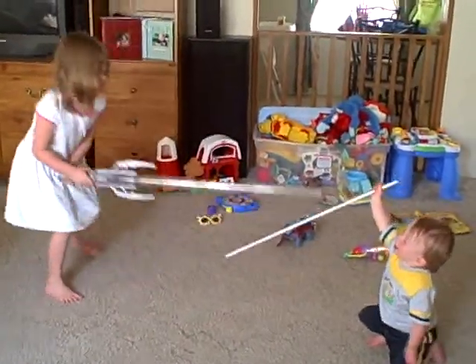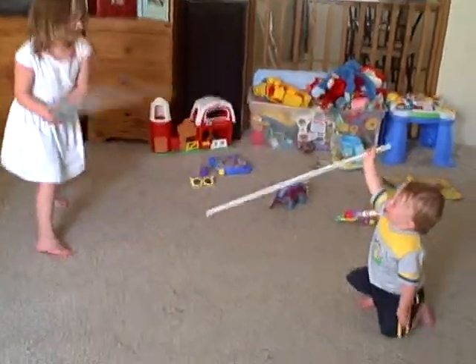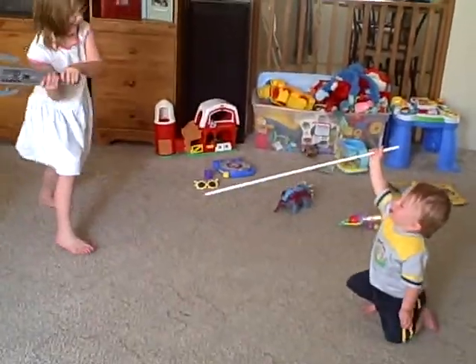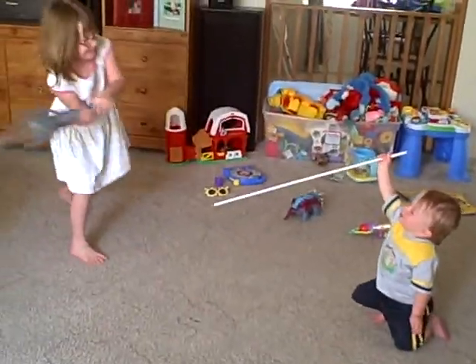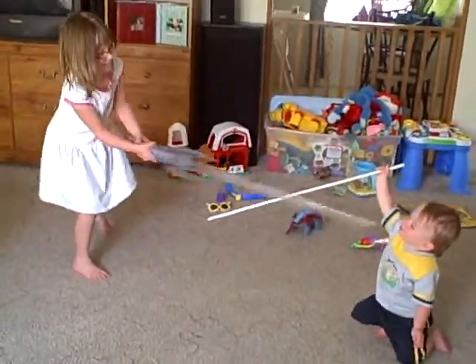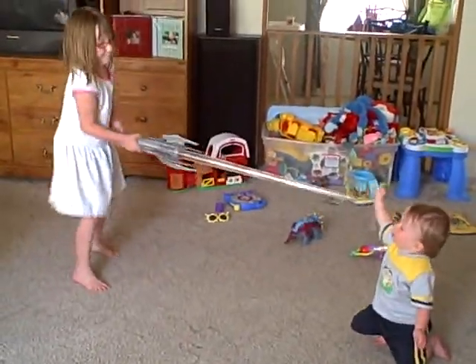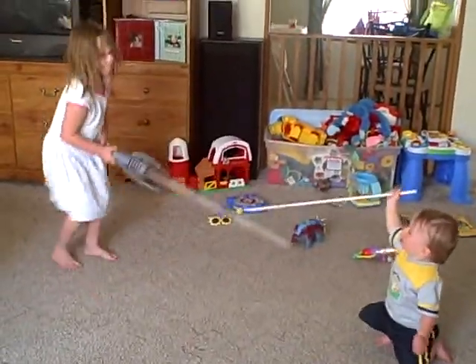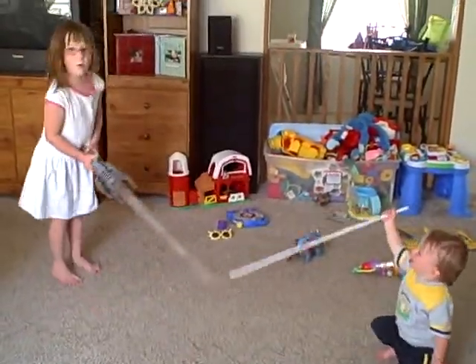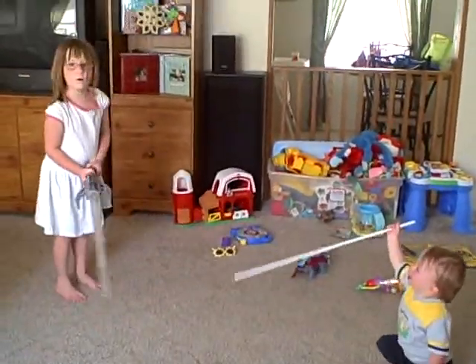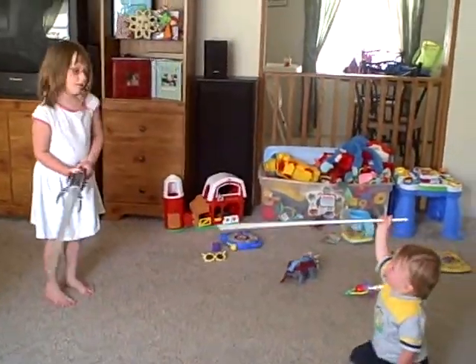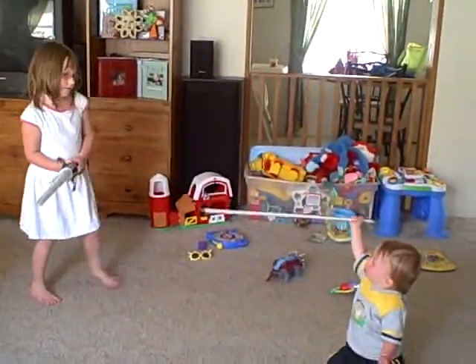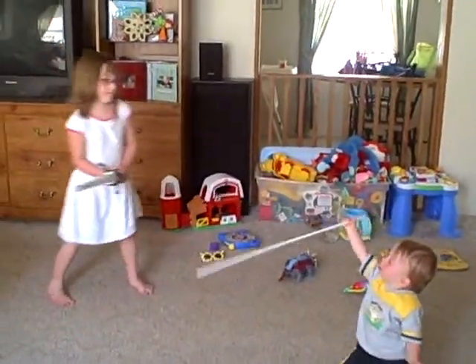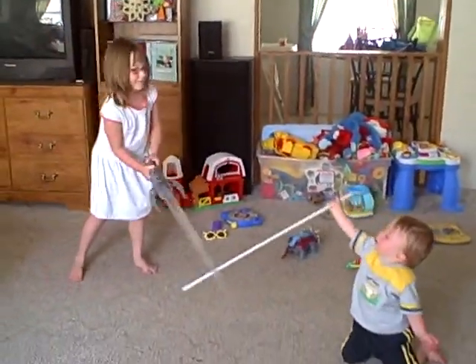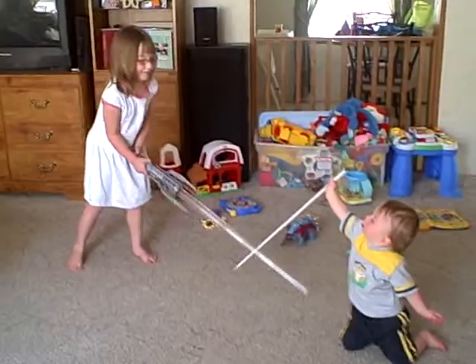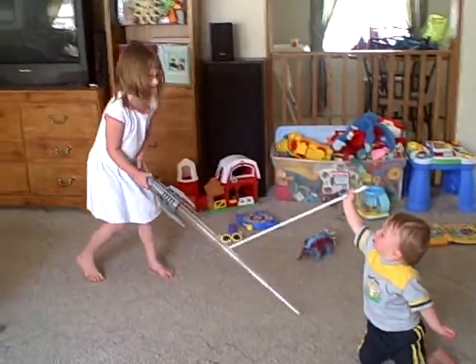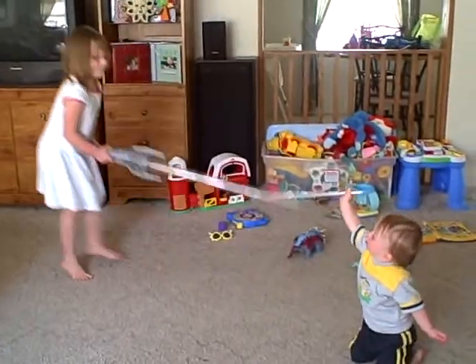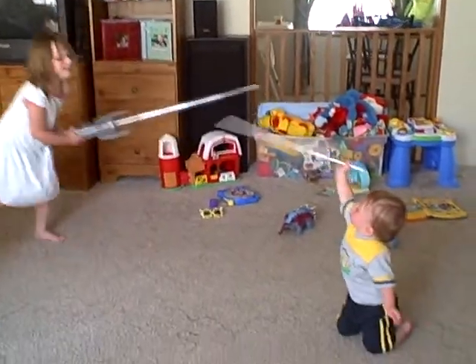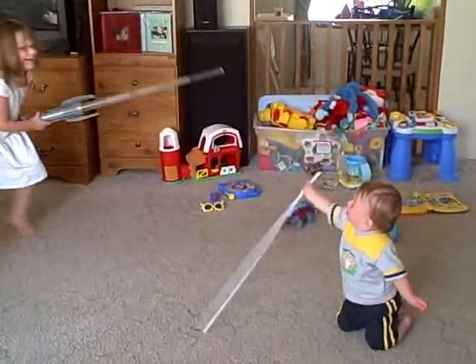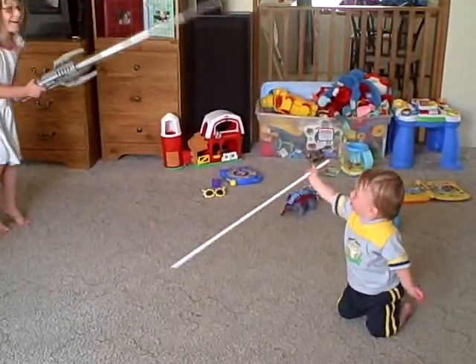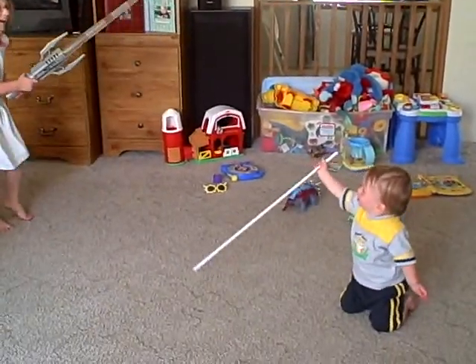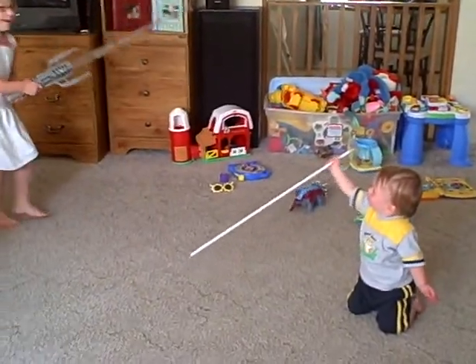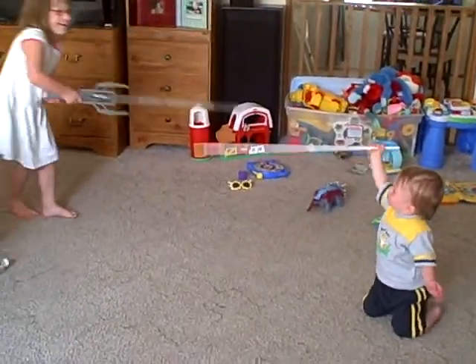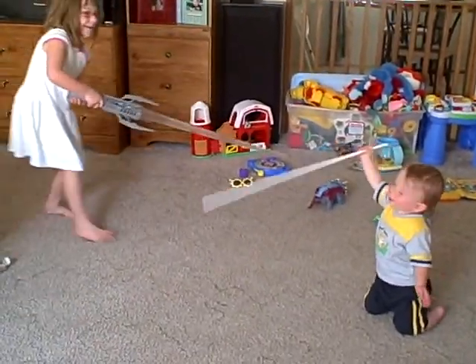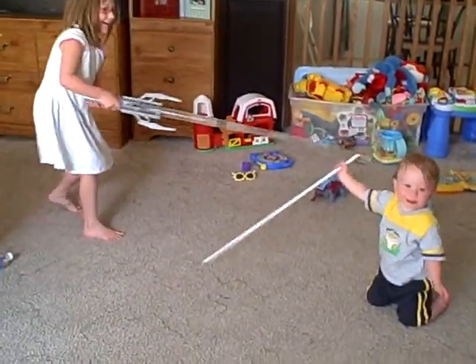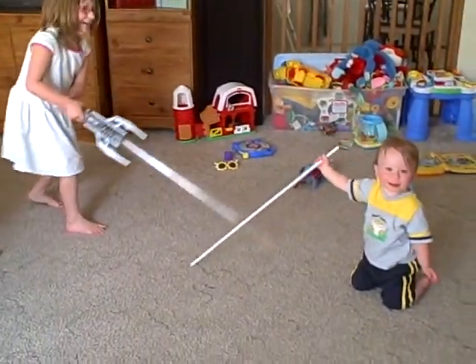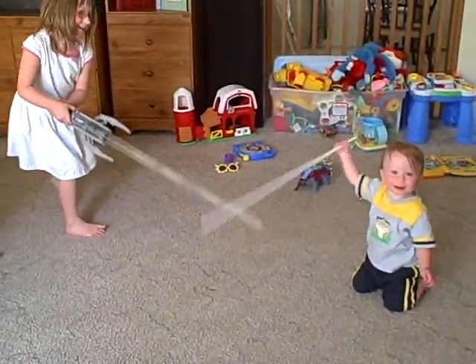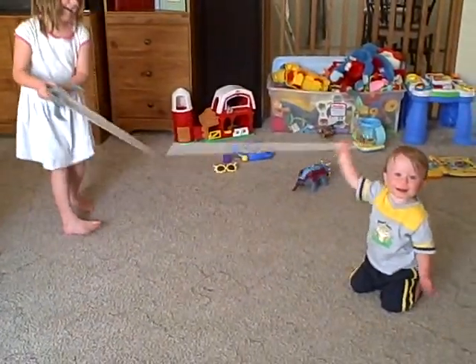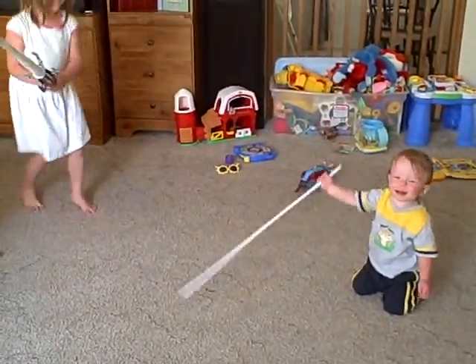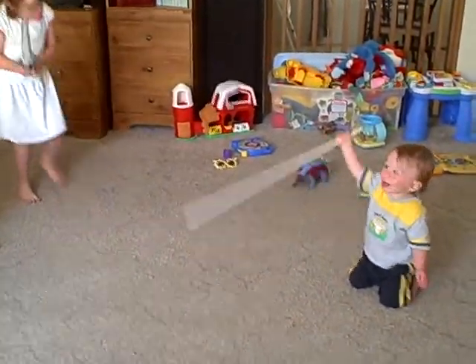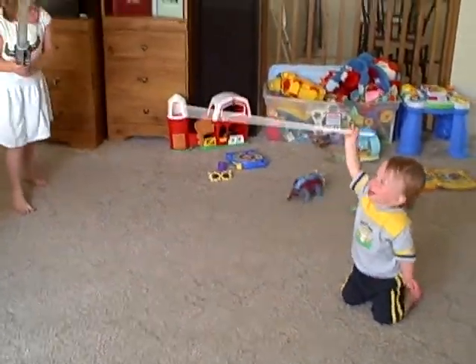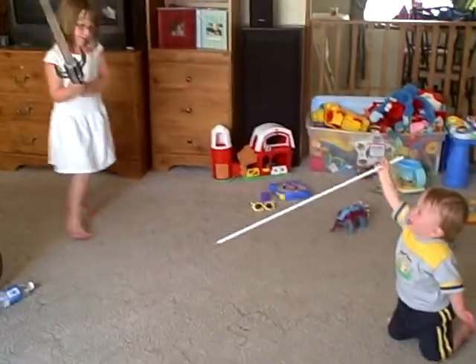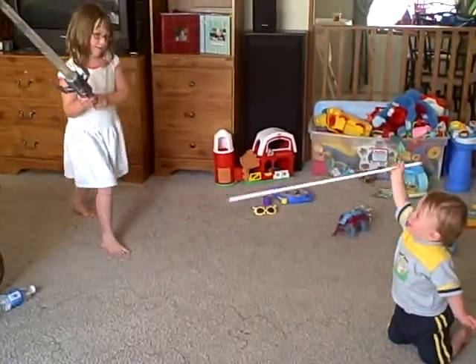Evan Skywalker. Watch out, Evie. Yeah, hold it the other way, Evan, remember?